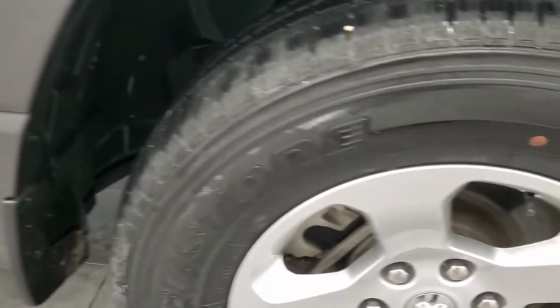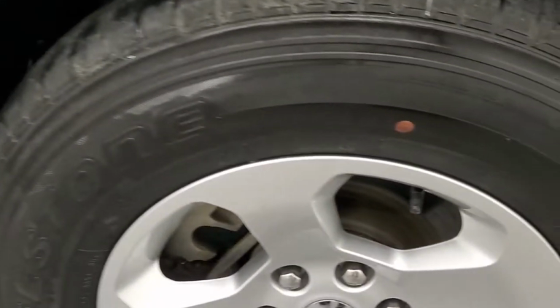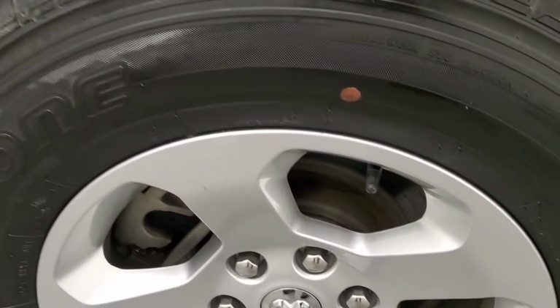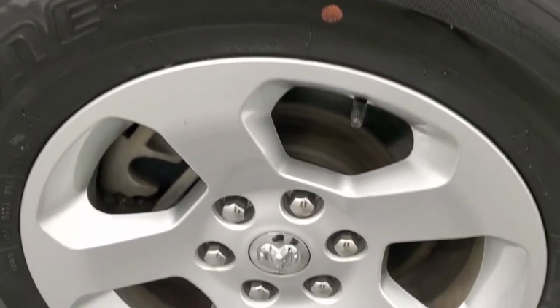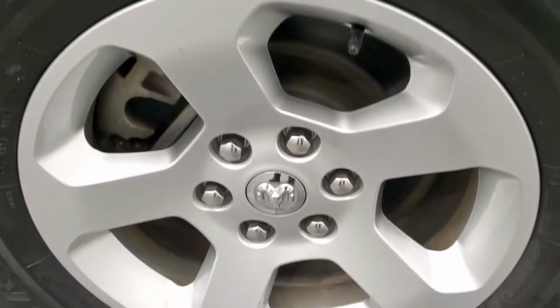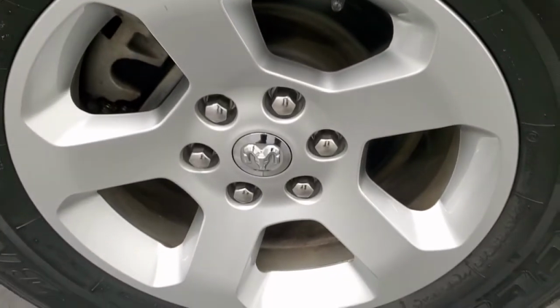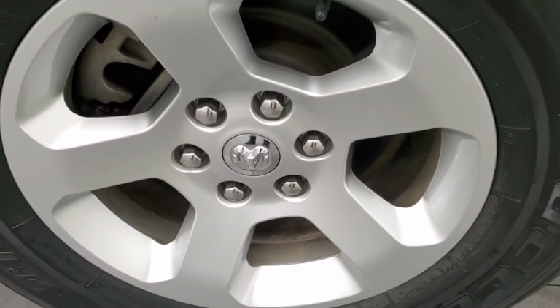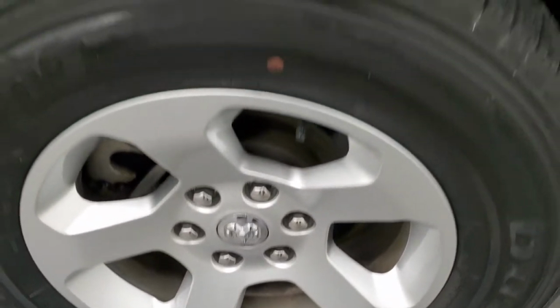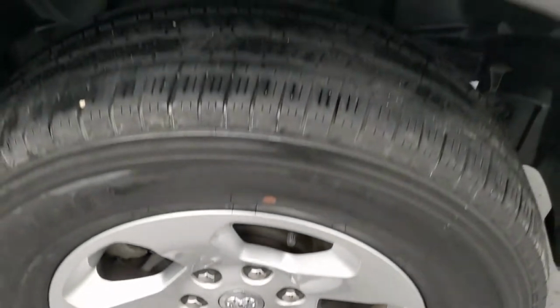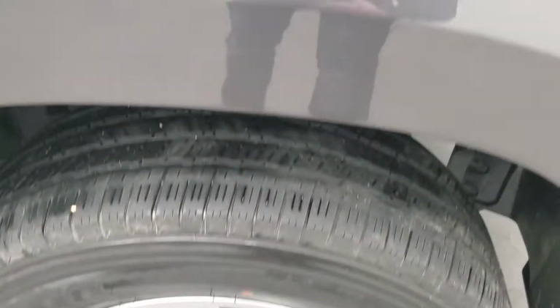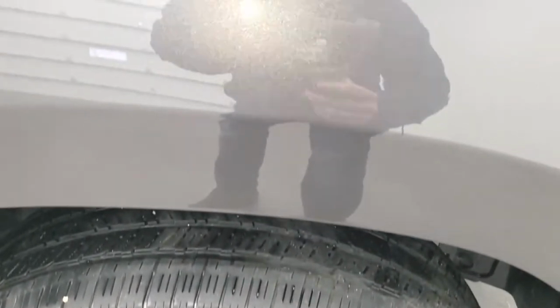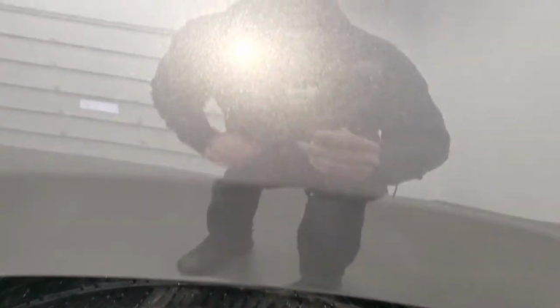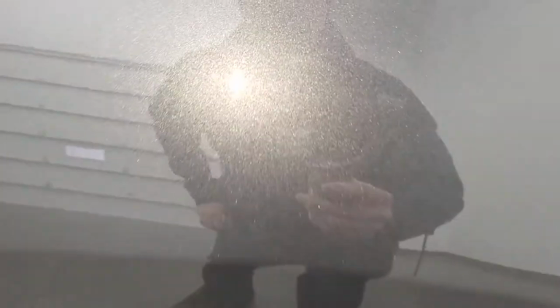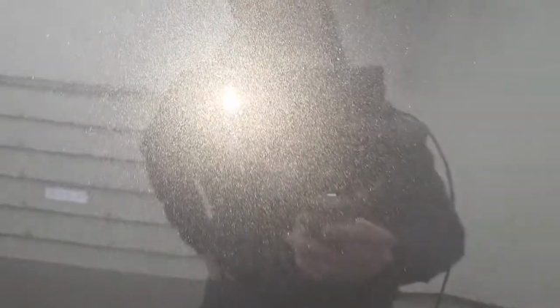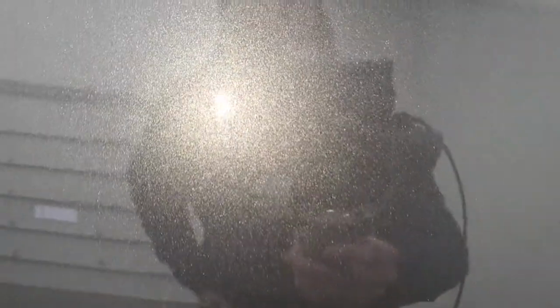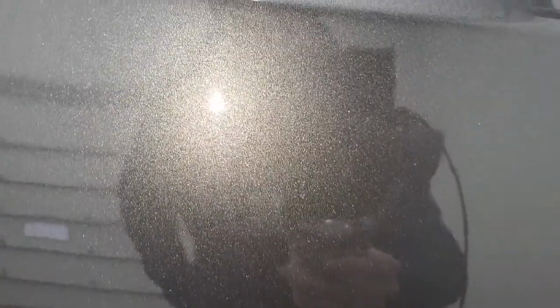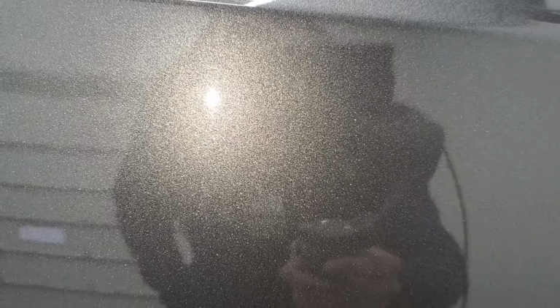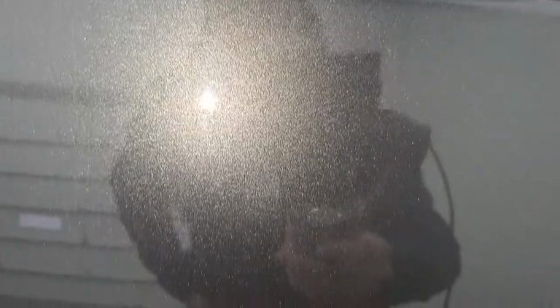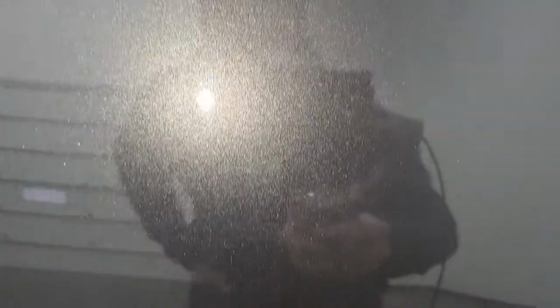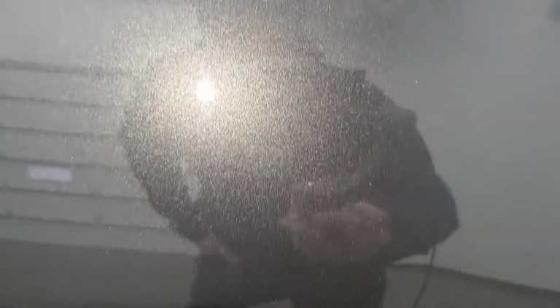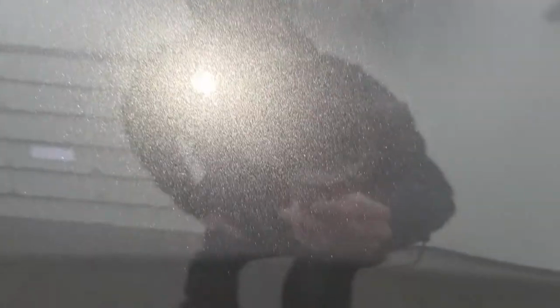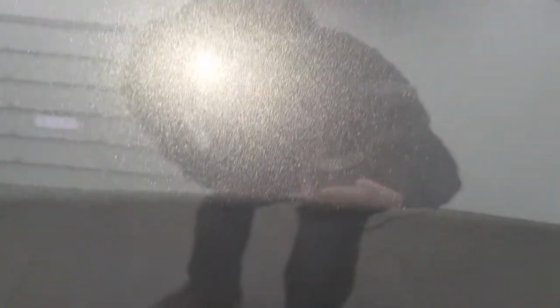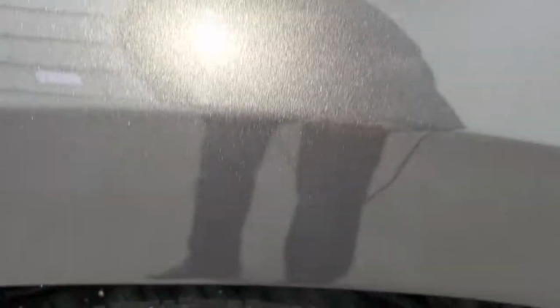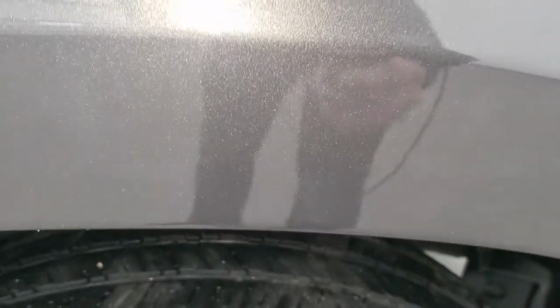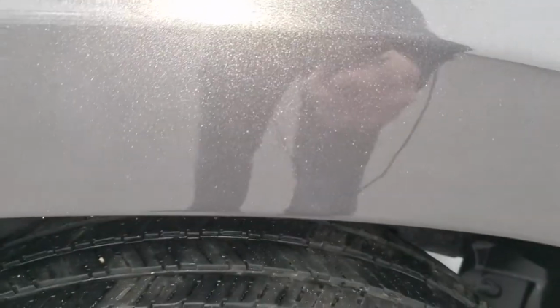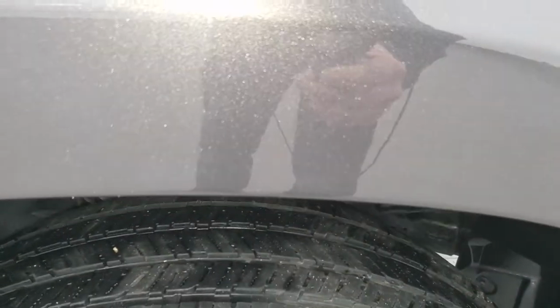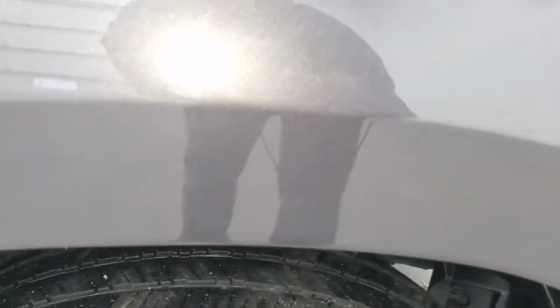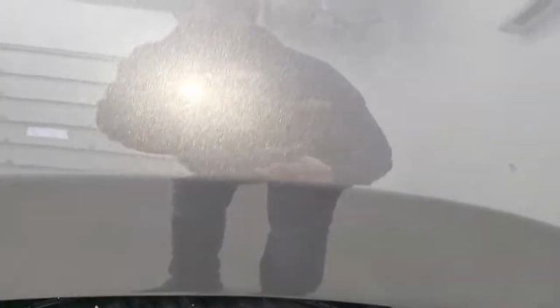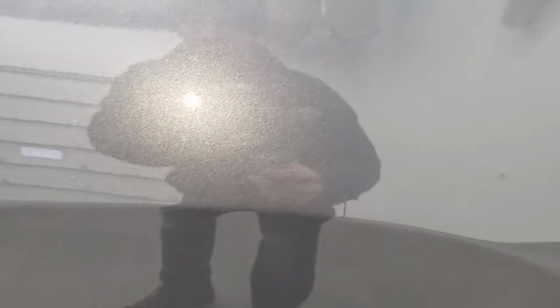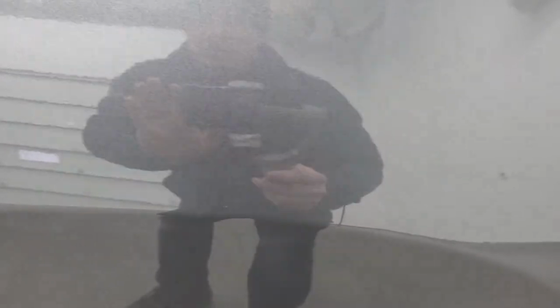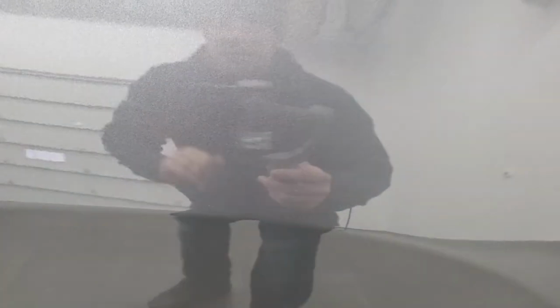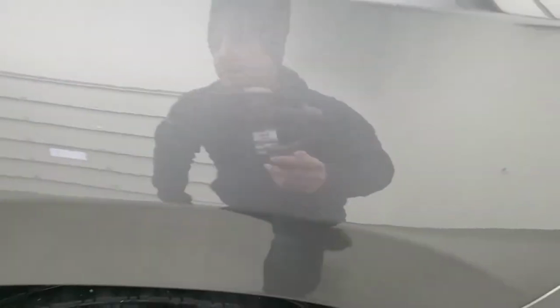Passenger side rim — no scuffs or scrapes. And granite crystal — one of my favorite colors on the Rams. It's got a lot of metal flake to it. Really looks good in the sunlight, or in any light for that matter.